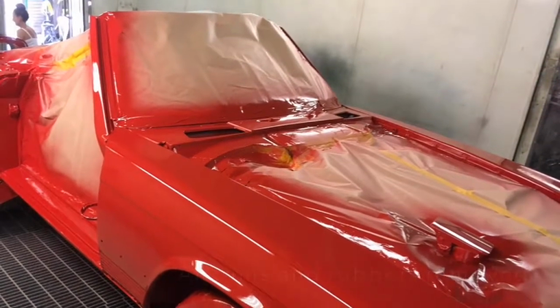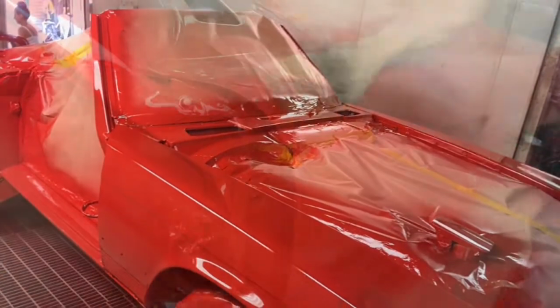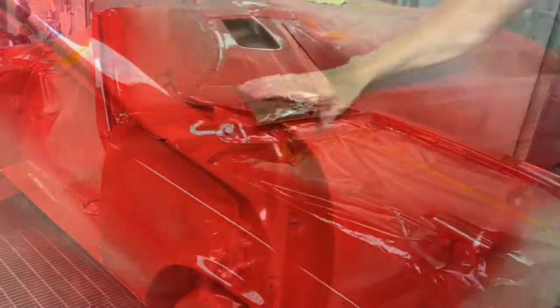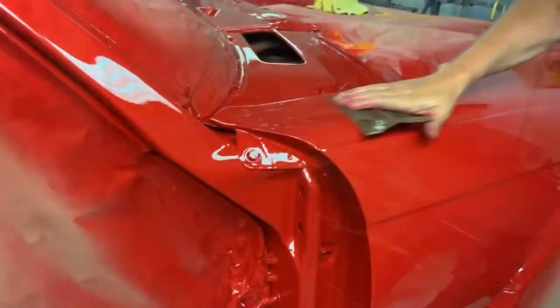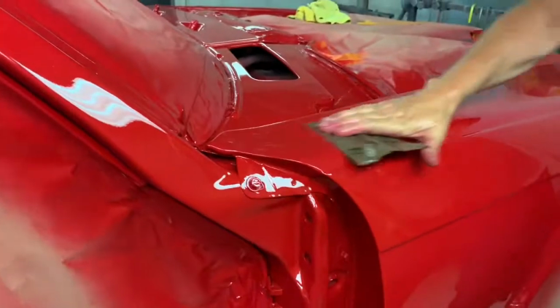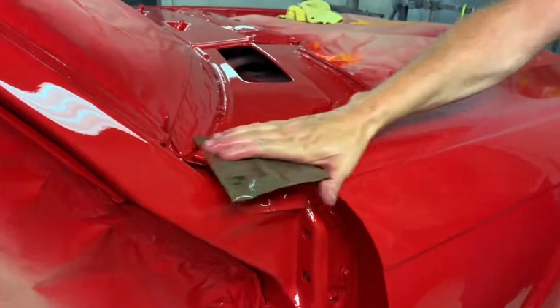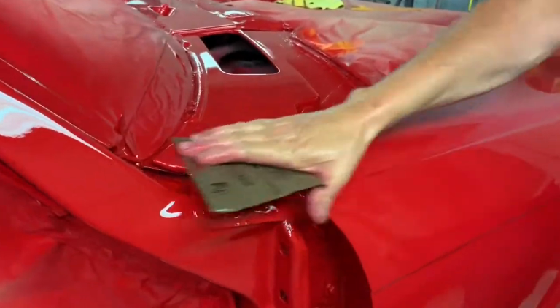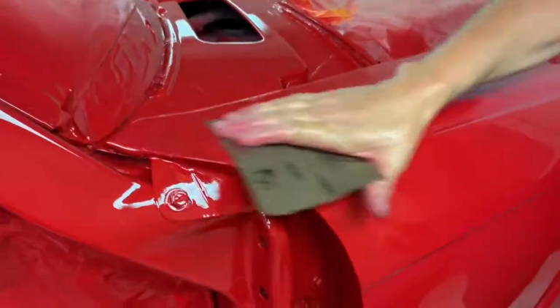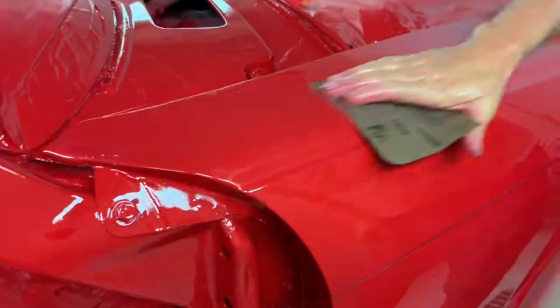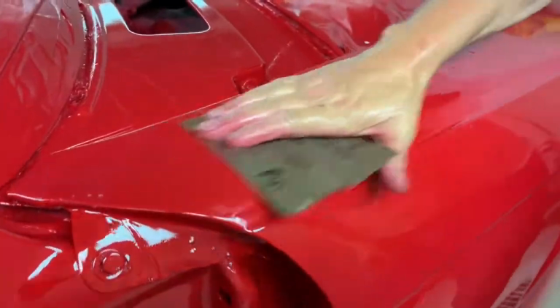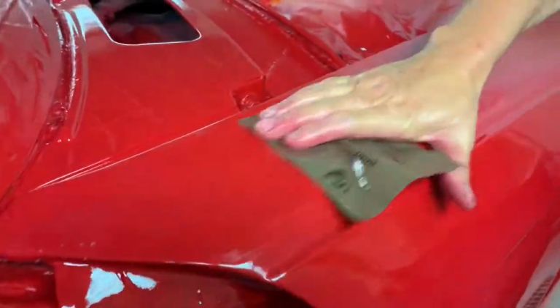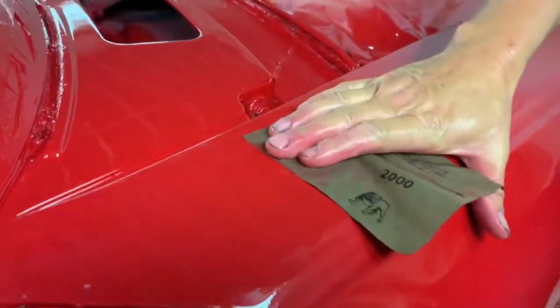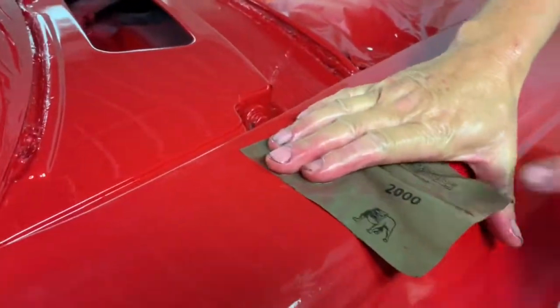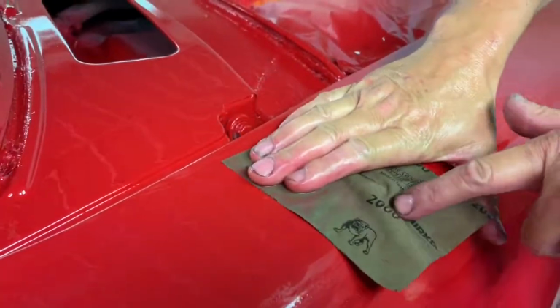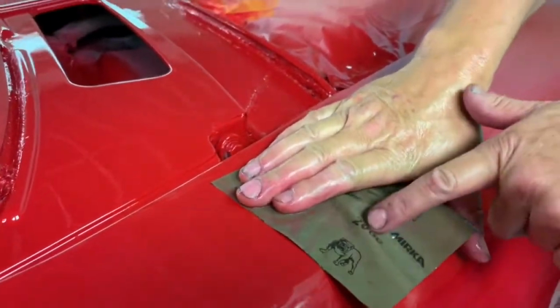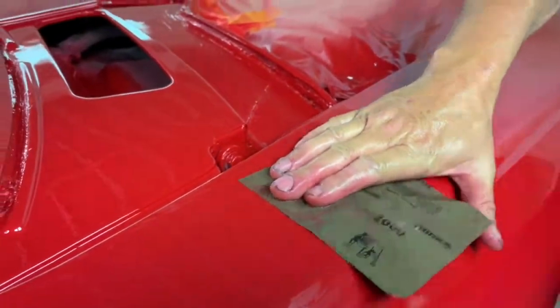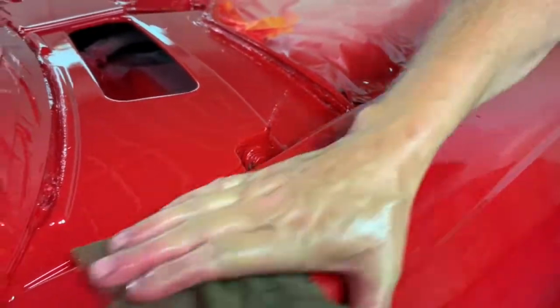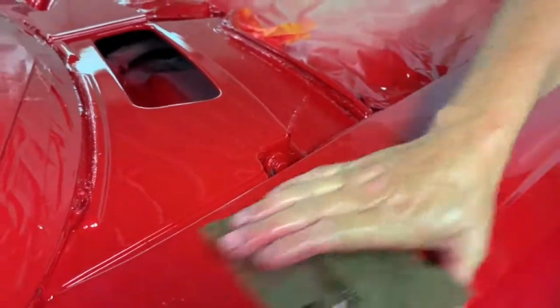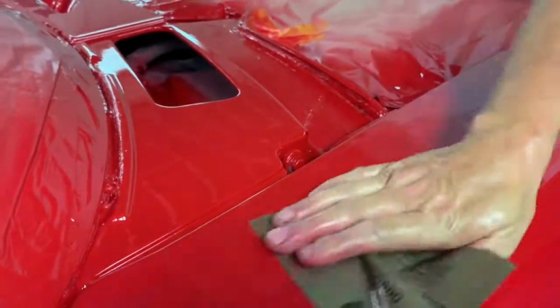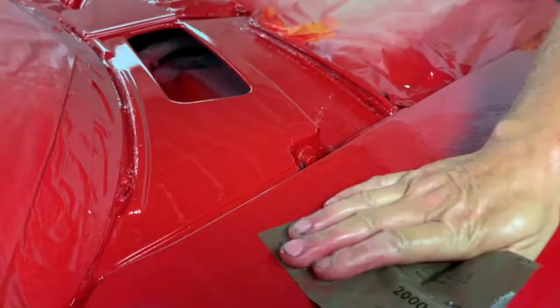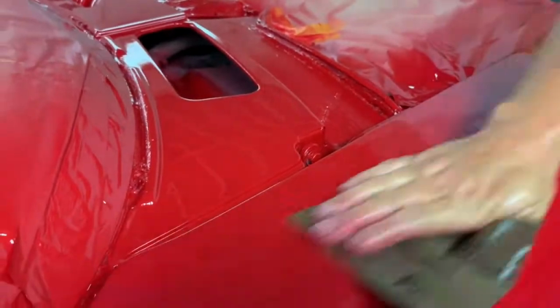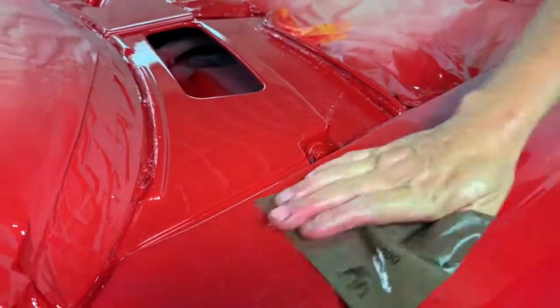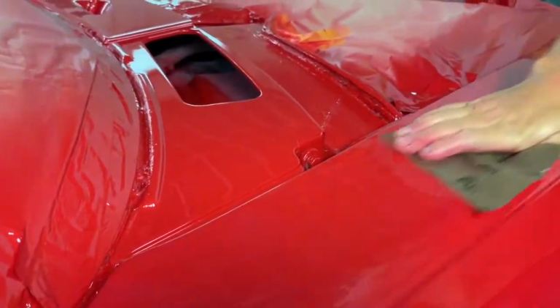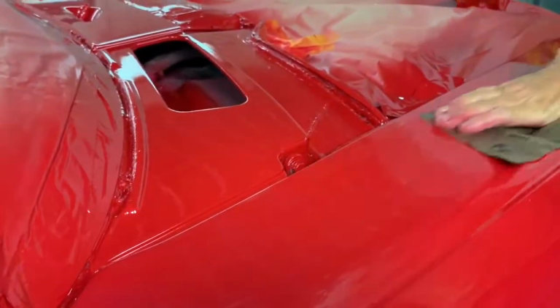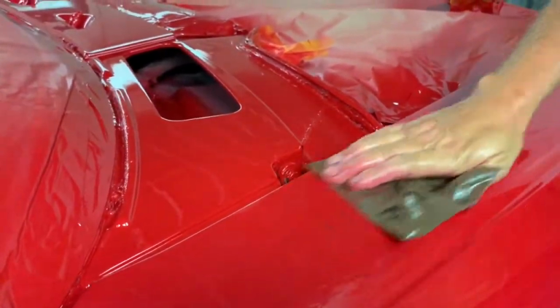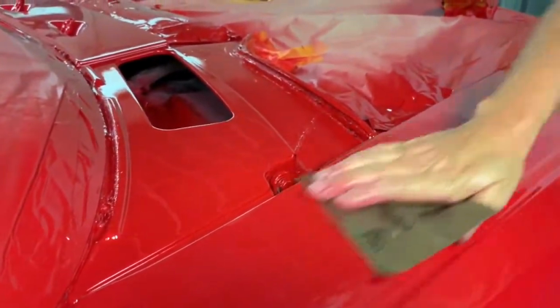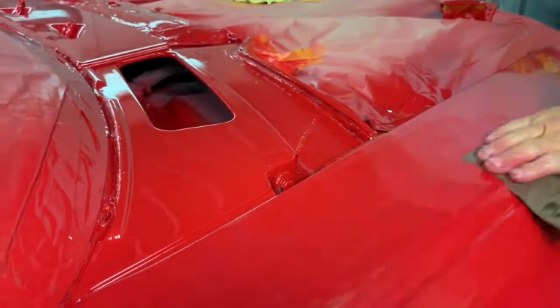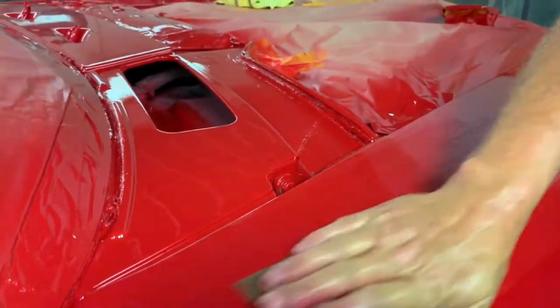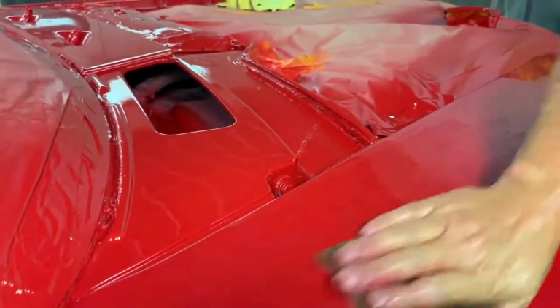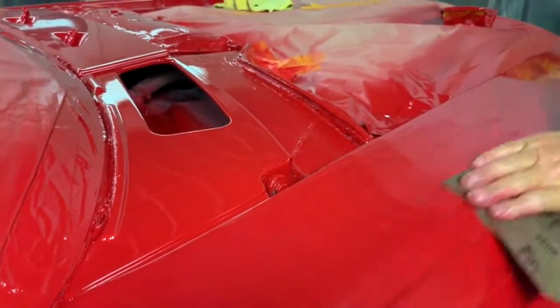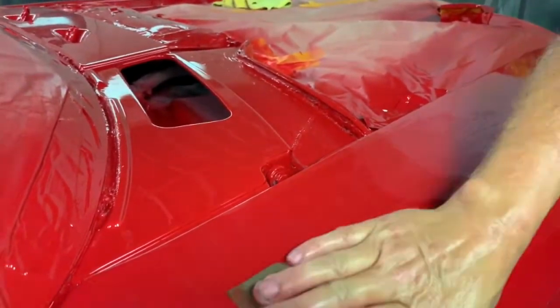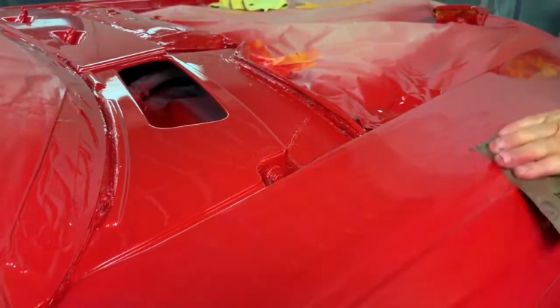After this has been painted, you then go over it with wet and dry. 2000 grit, just to take off any nodules or any orange peeling or anything like that.